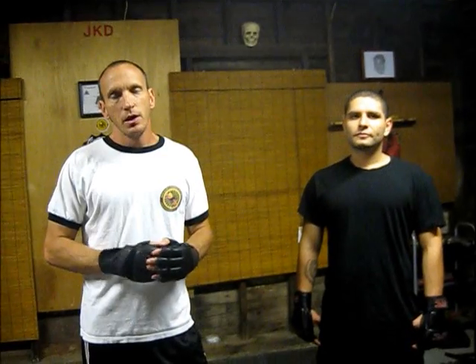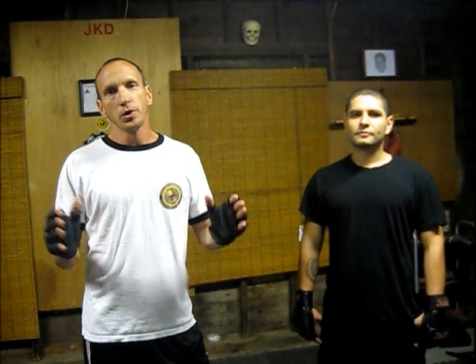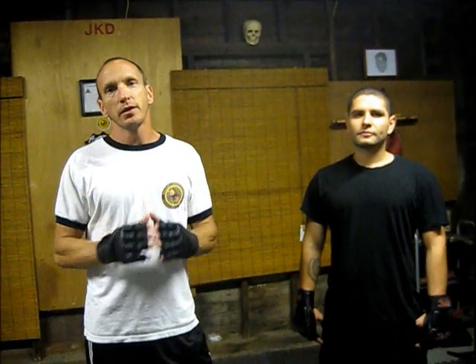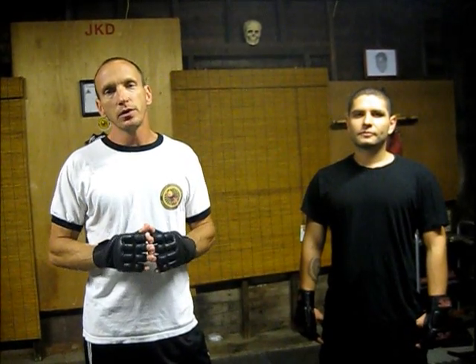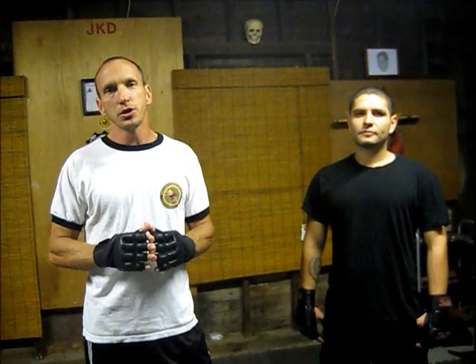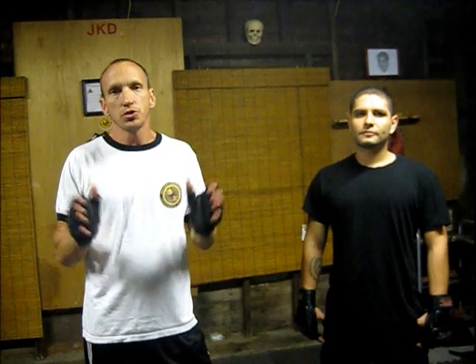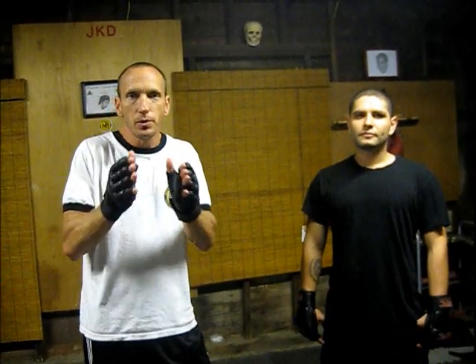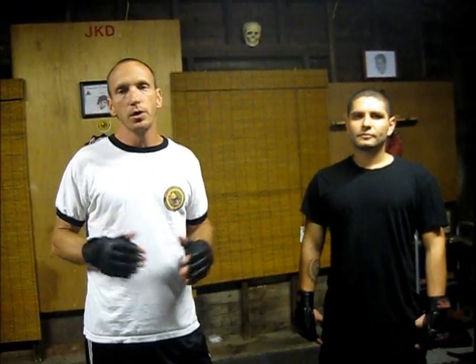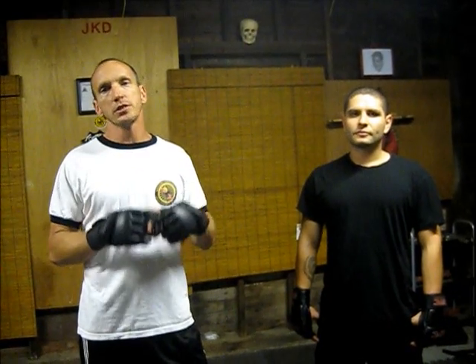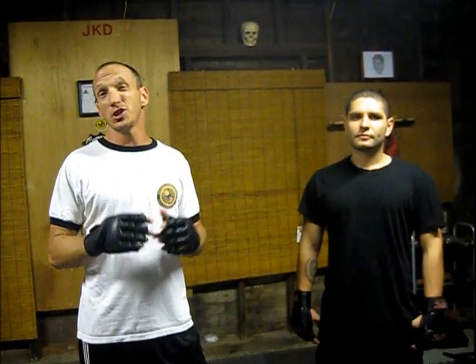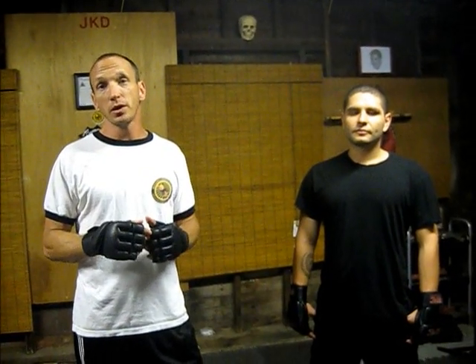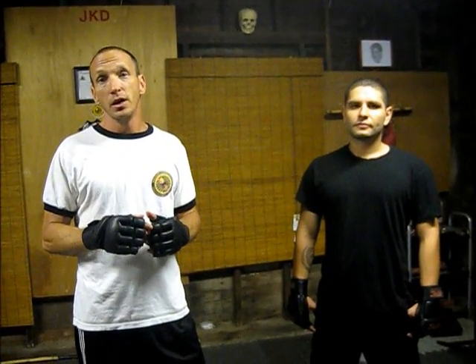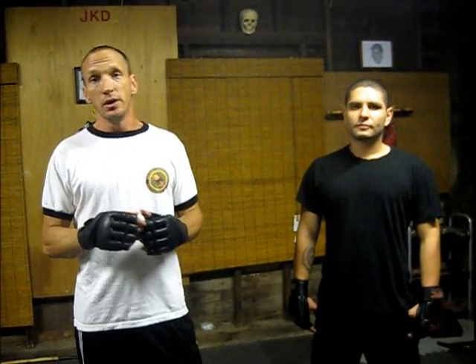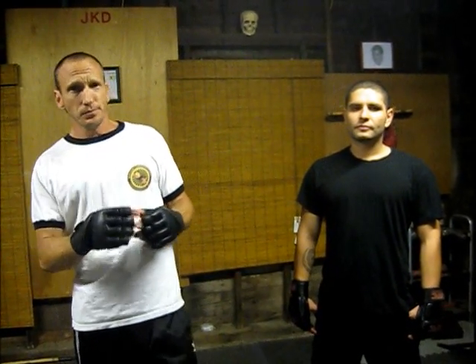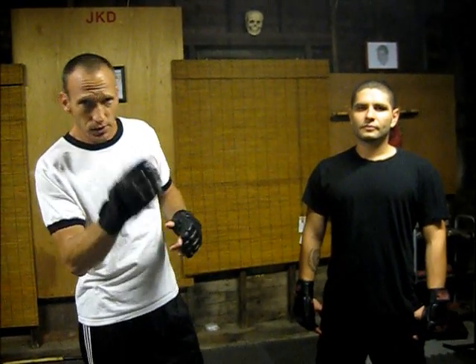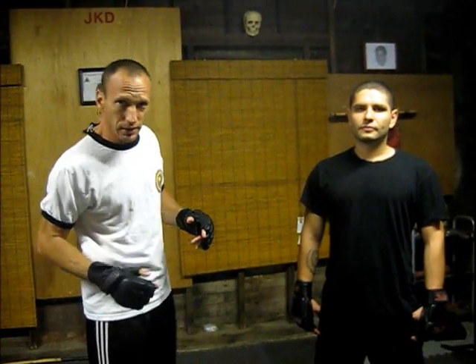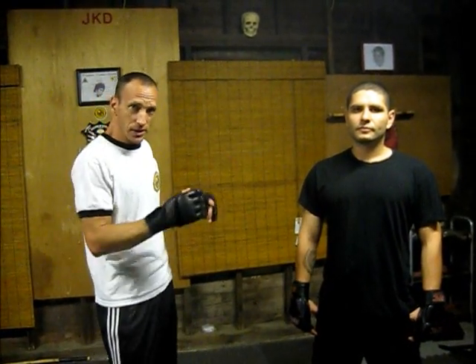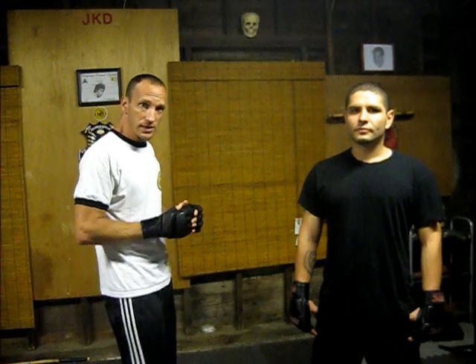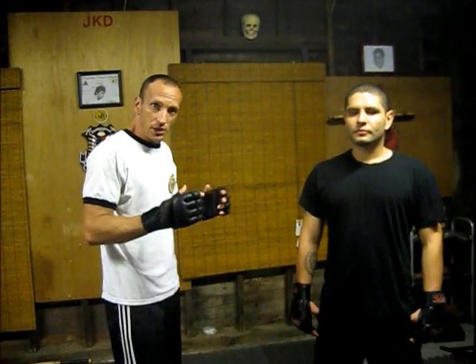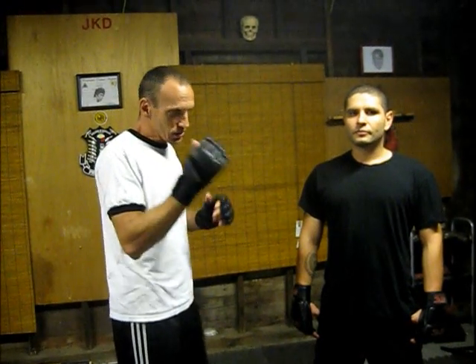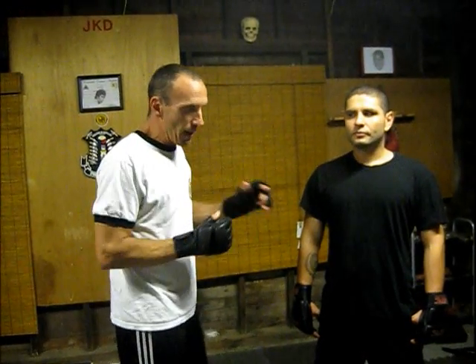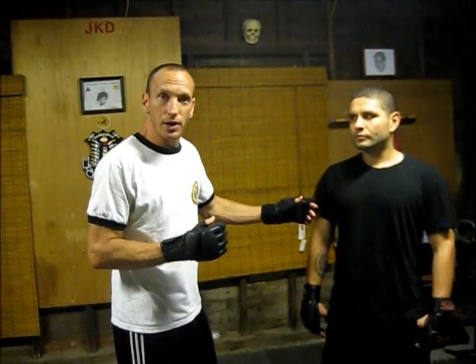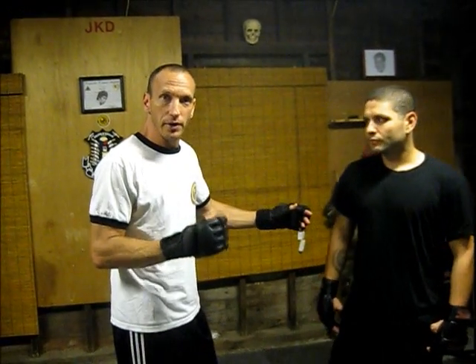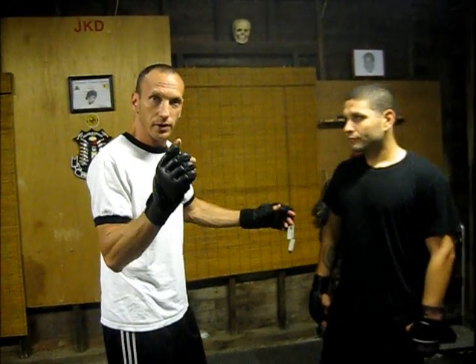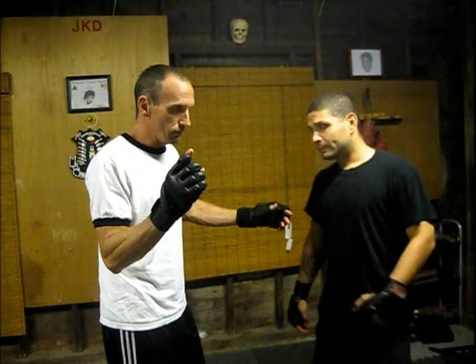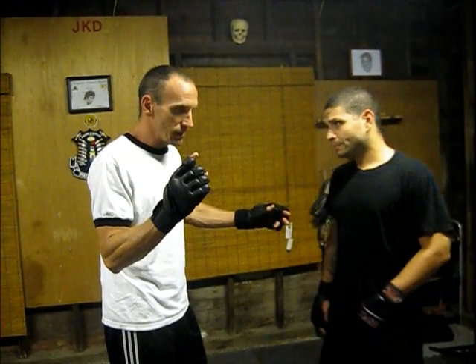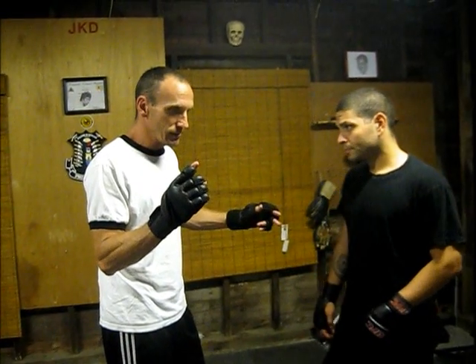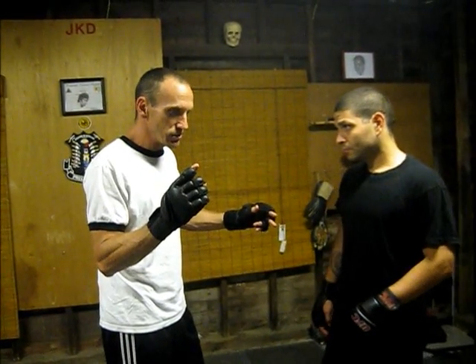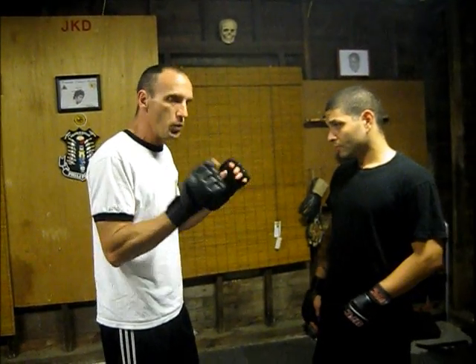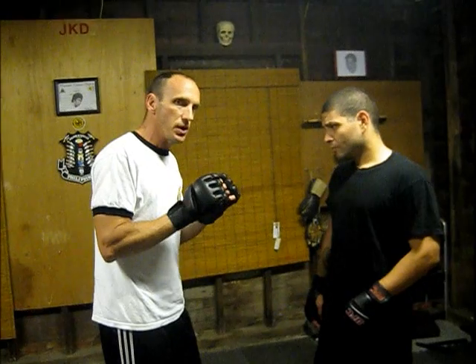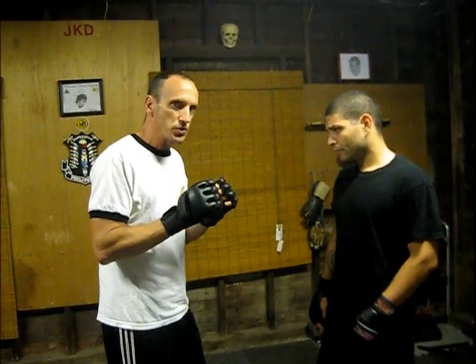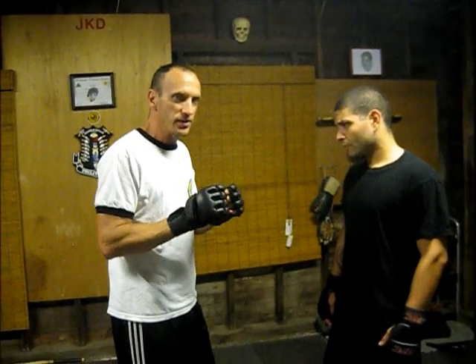Hey folks, welcome back. Today we're going to do a short video on clench work. You'll see a lot of time inside here — guys like to just kind of battle around, instead of like this. Some of the nuances I watch during fights.